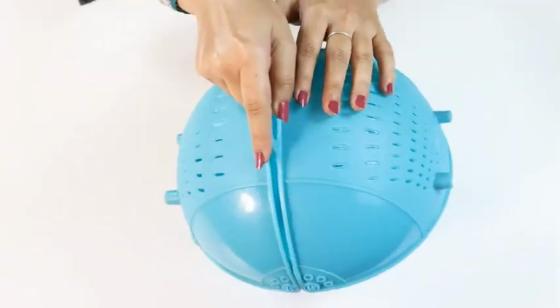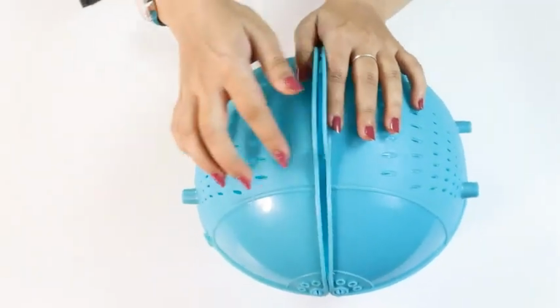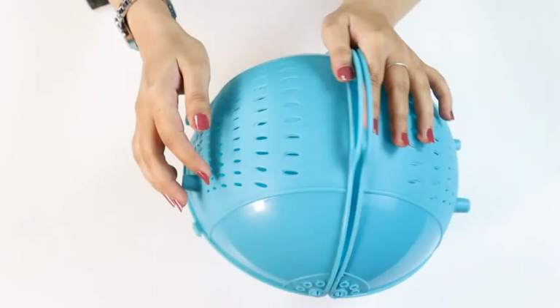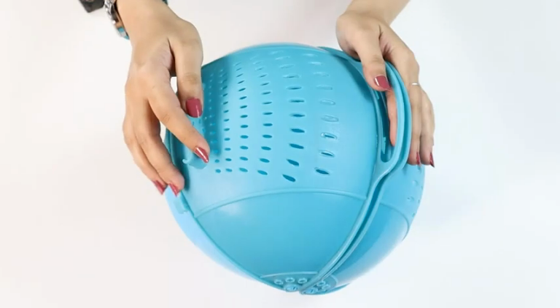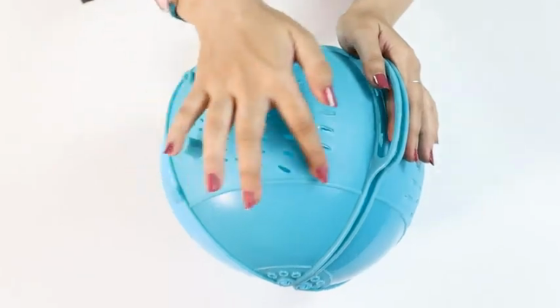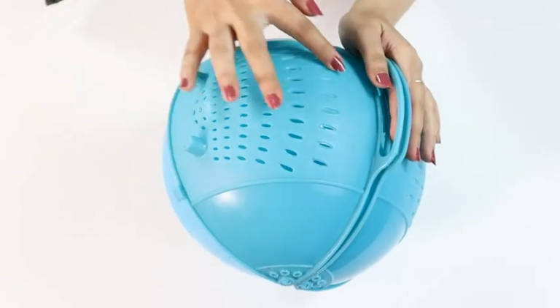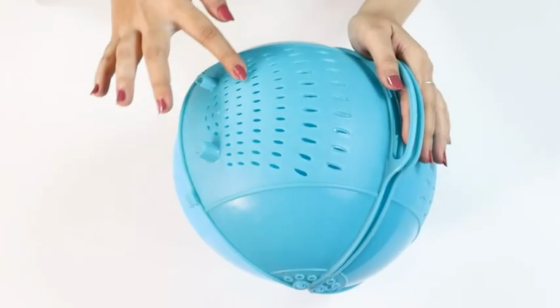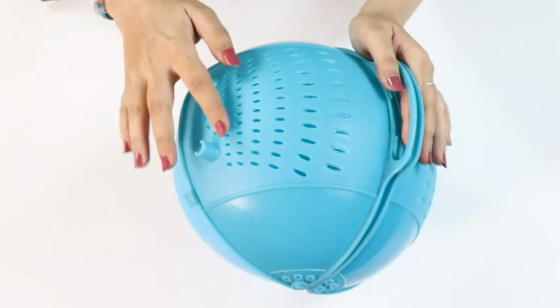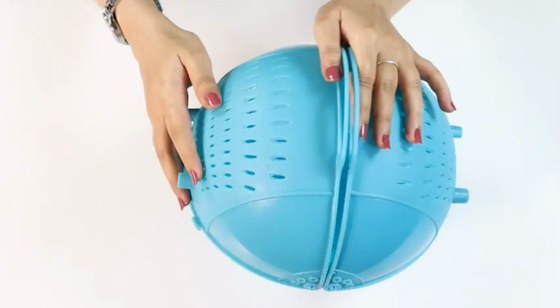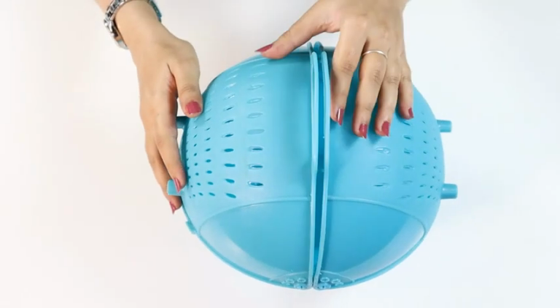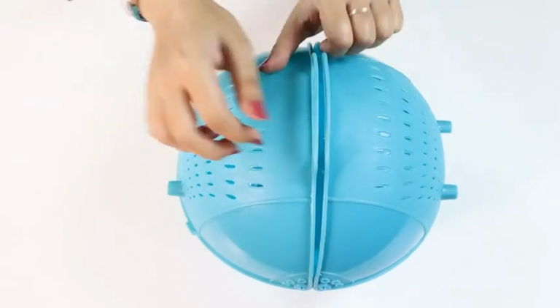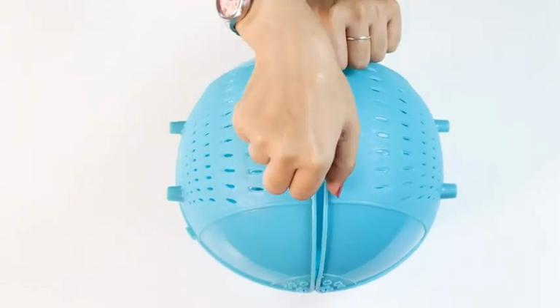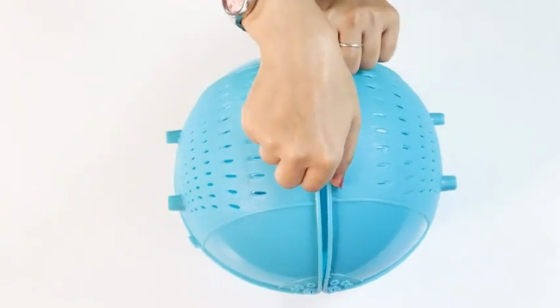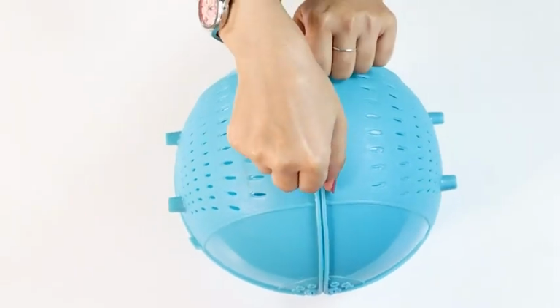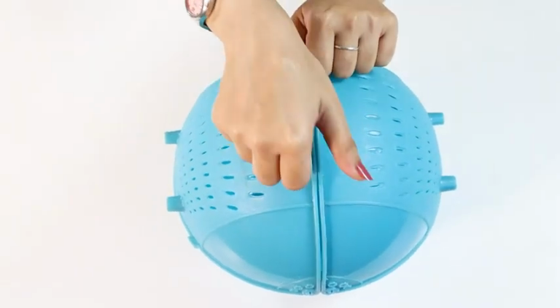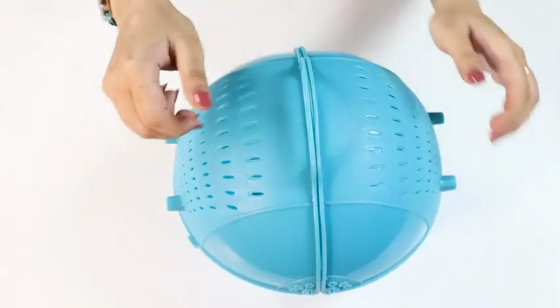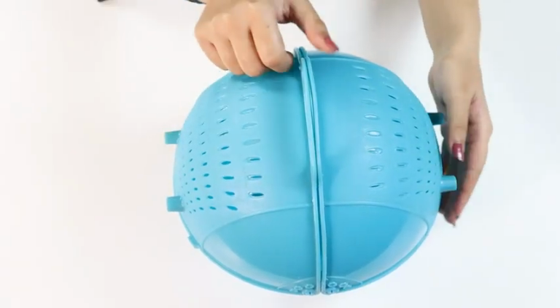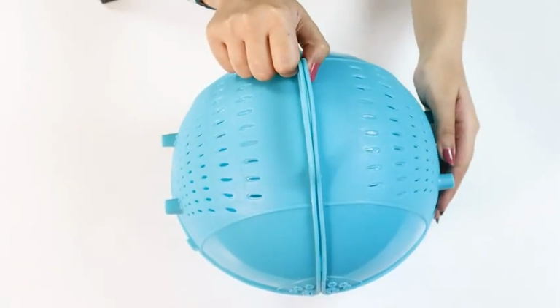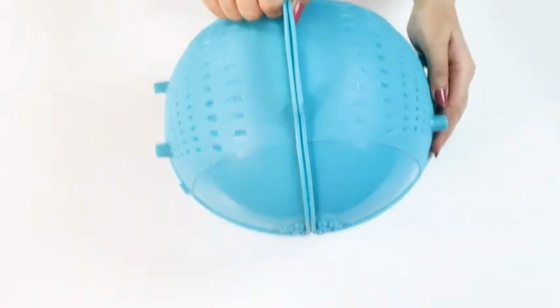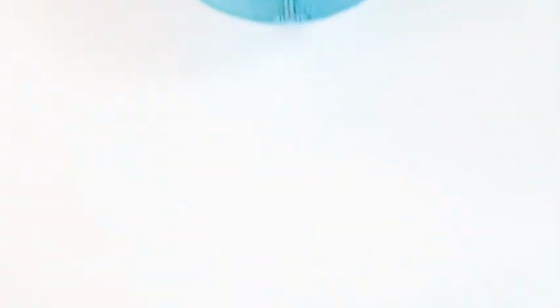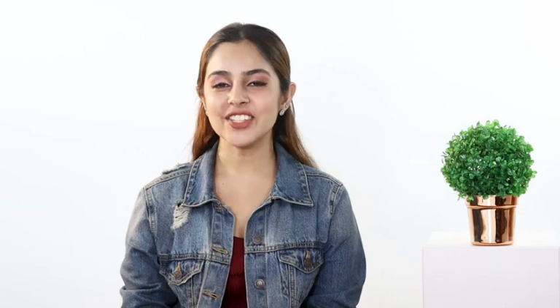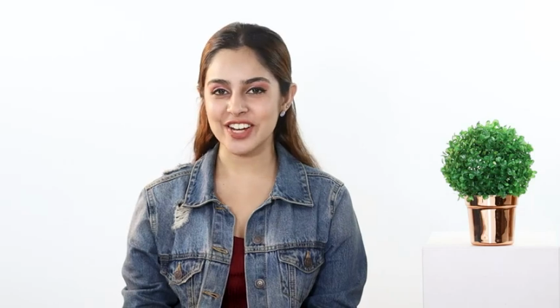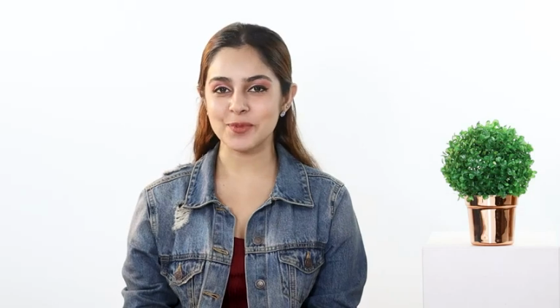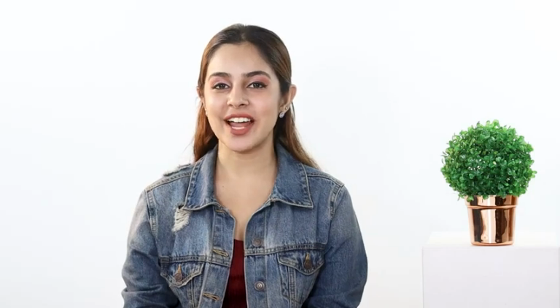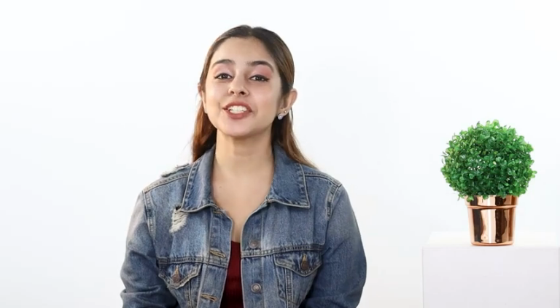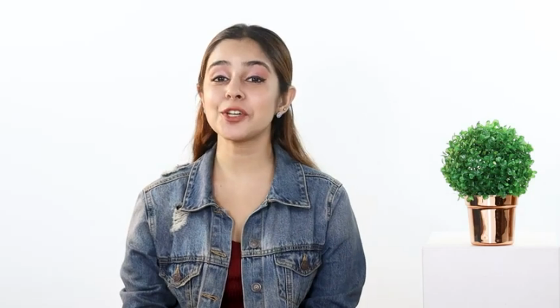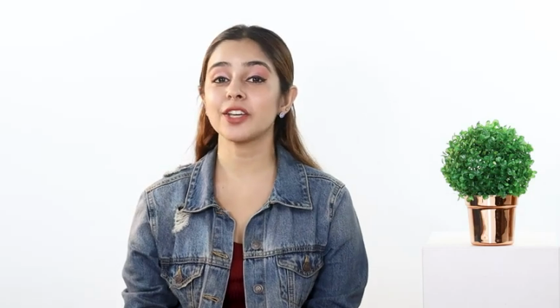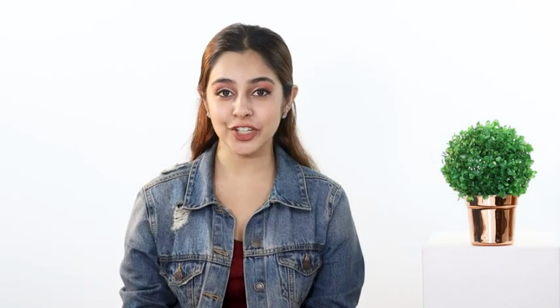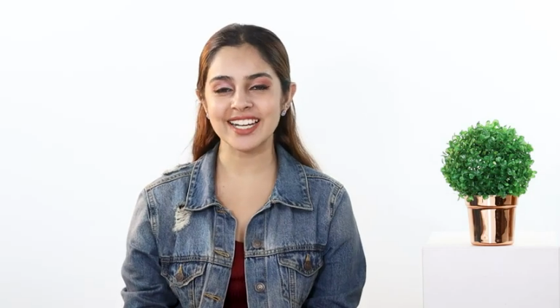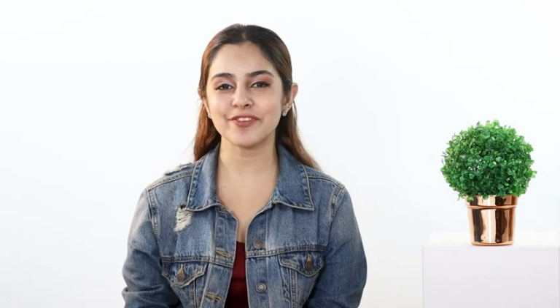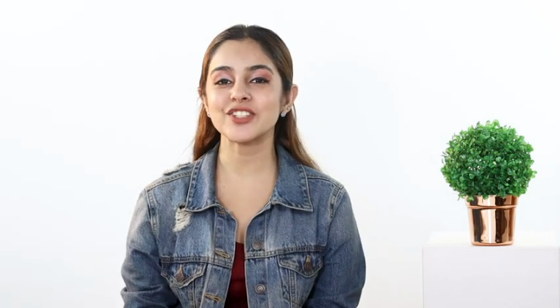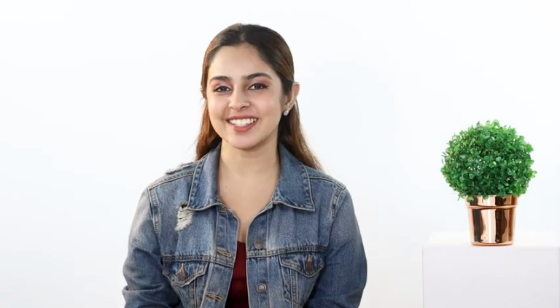The size is 29 by 12 by 22 centimeters and can be easily kept stored on your kitchen shelves. This drainer cum colander is sure to make your cooking and life much easier.